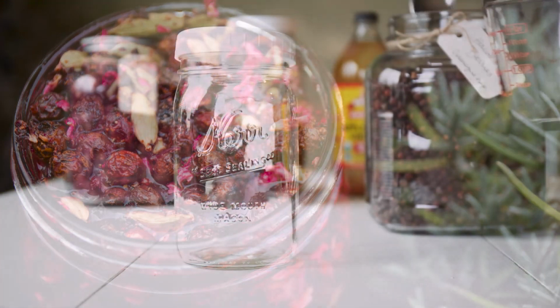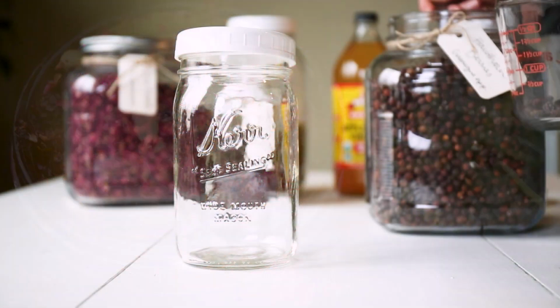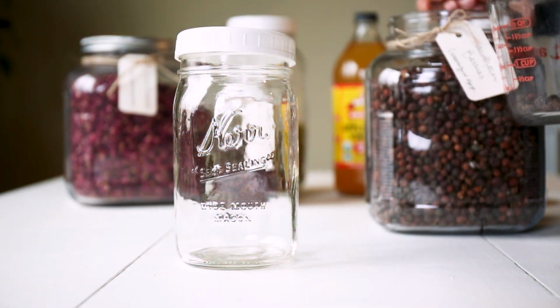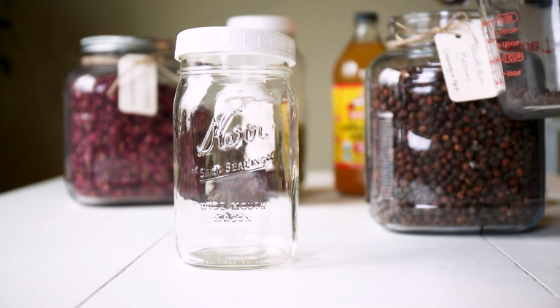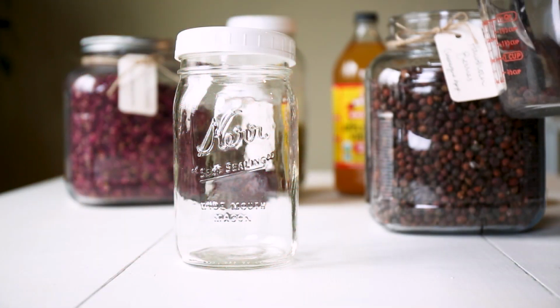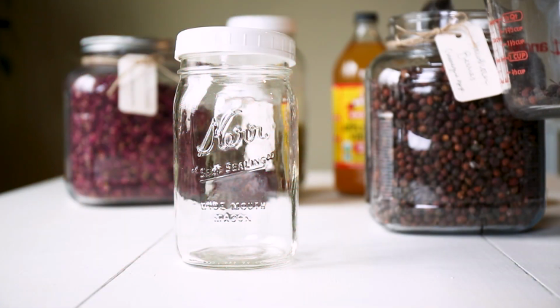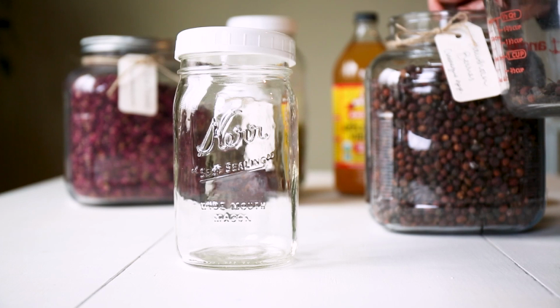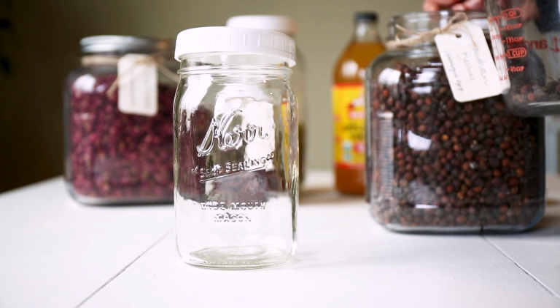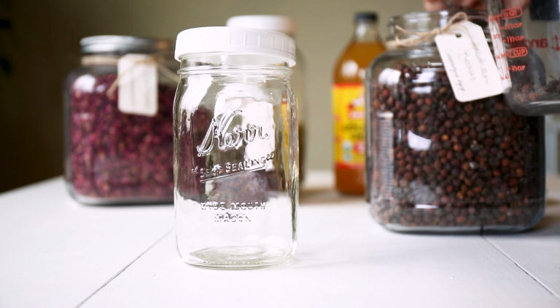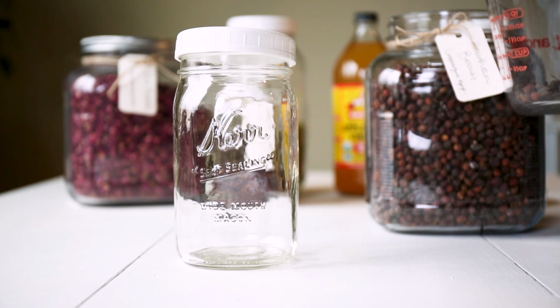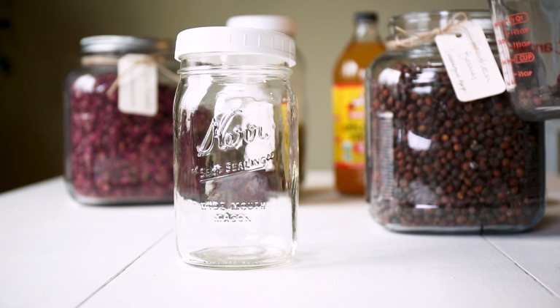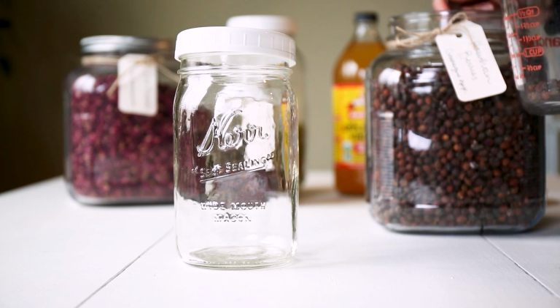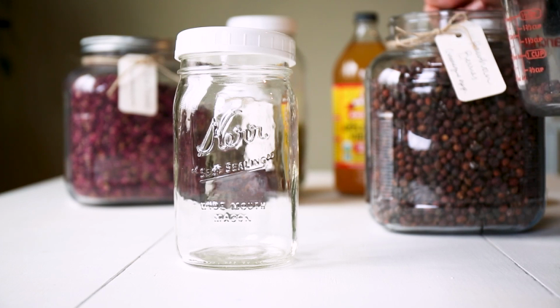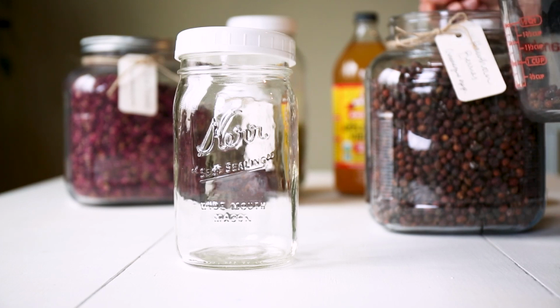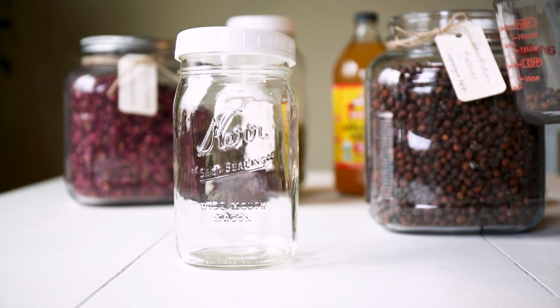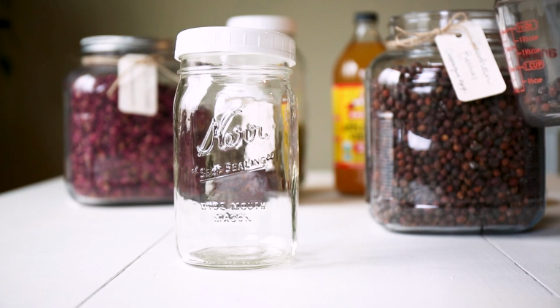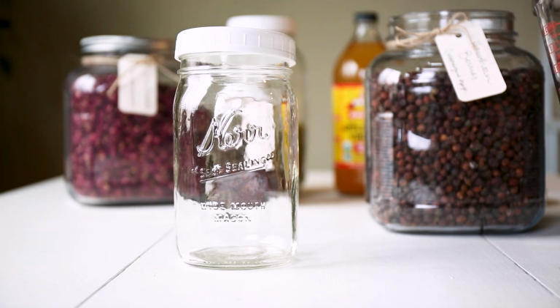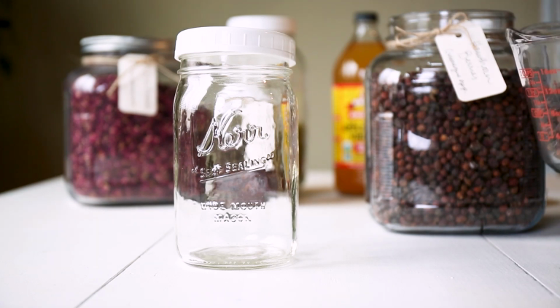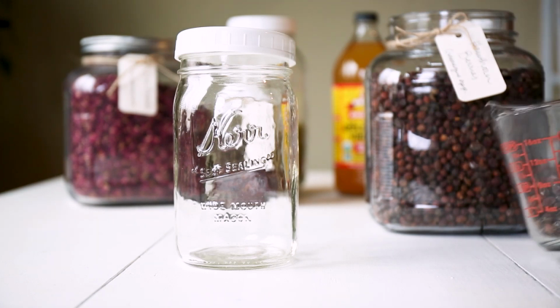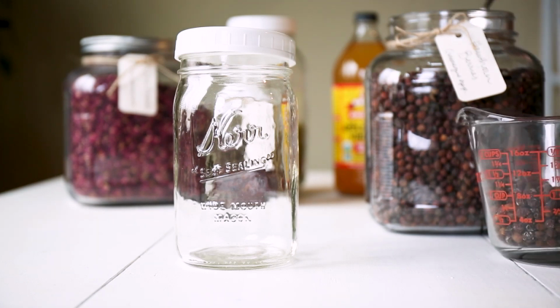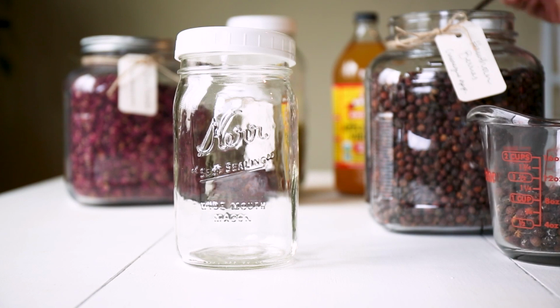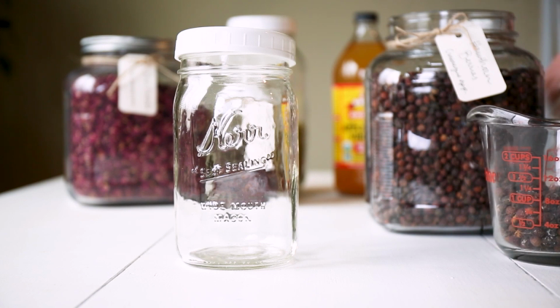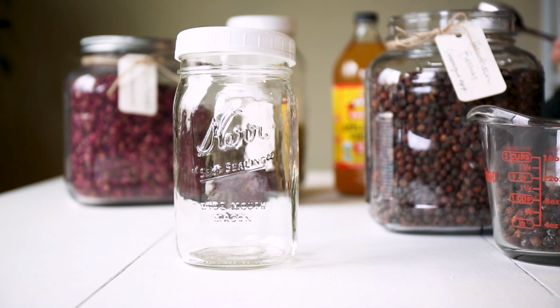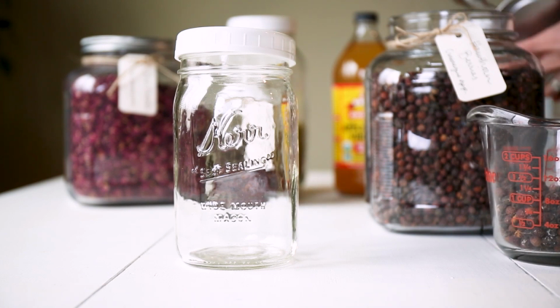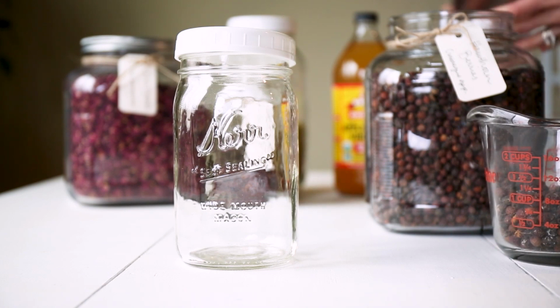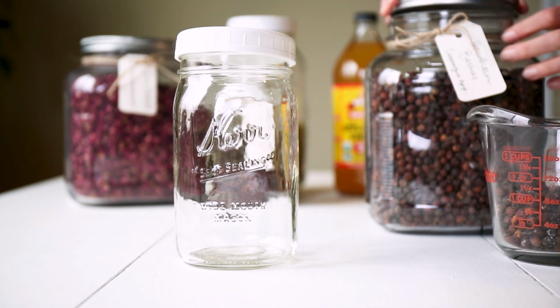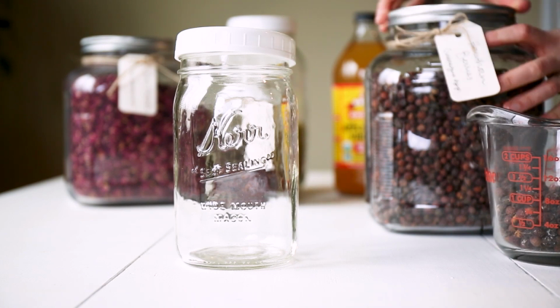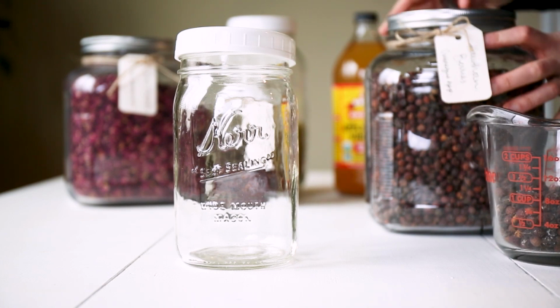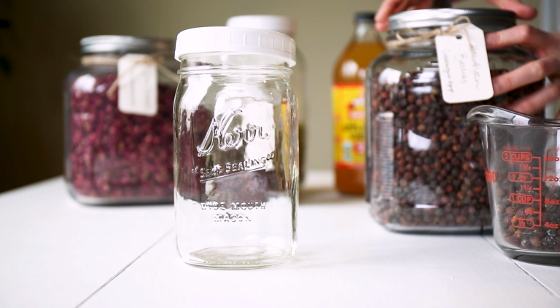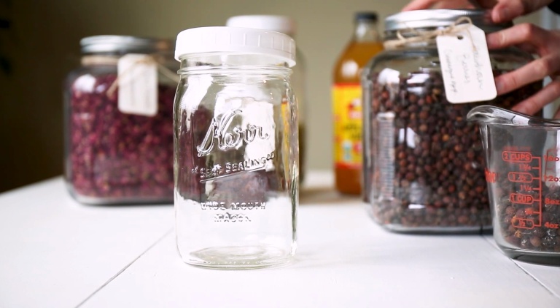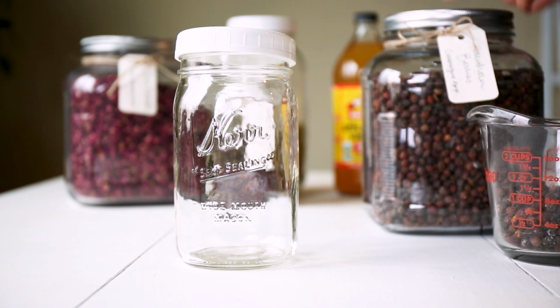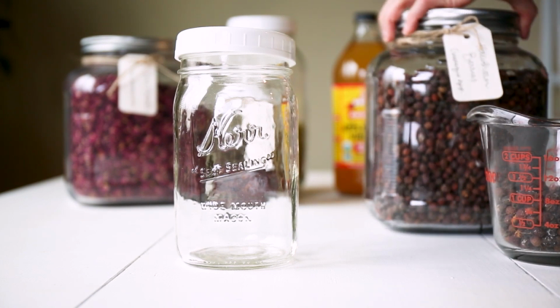A shrub is basically a drinkable vinegar that is made with herb-infused vinegar, fruit or fruit juice, and honey. It's a really great way to incorporate herbs into your food every day.